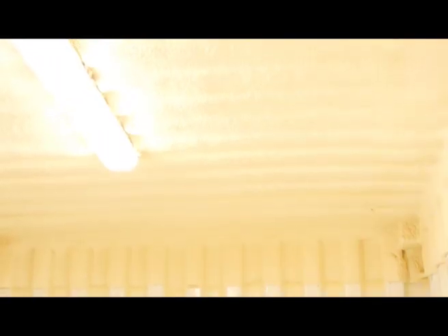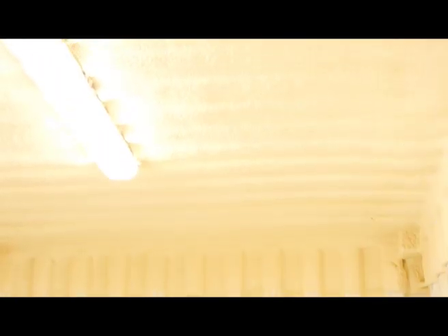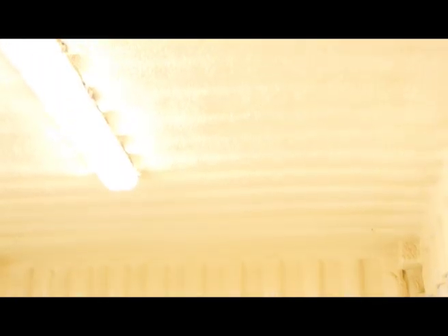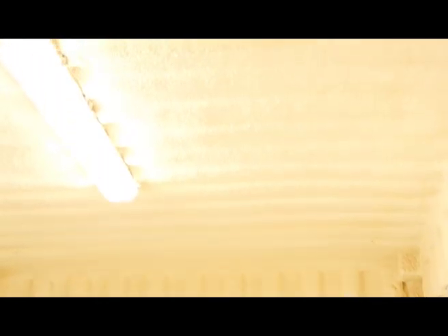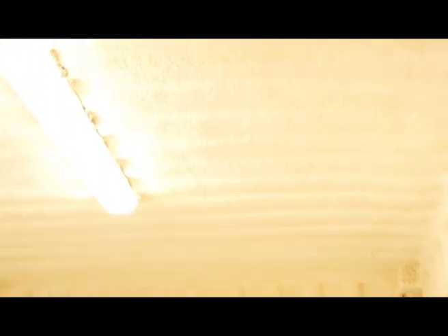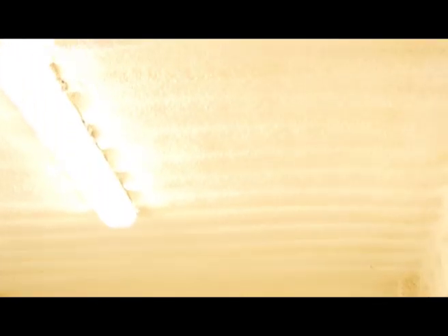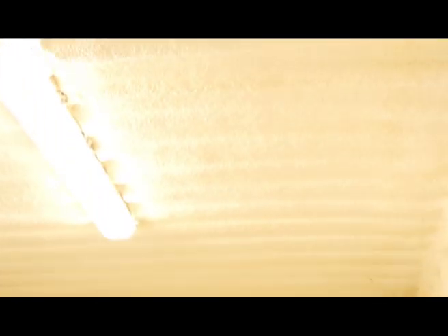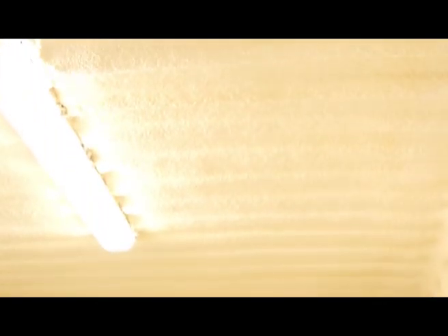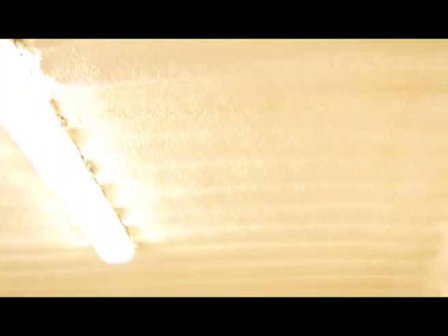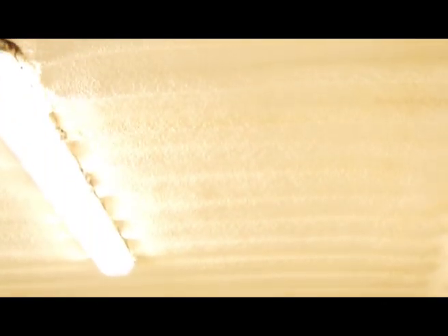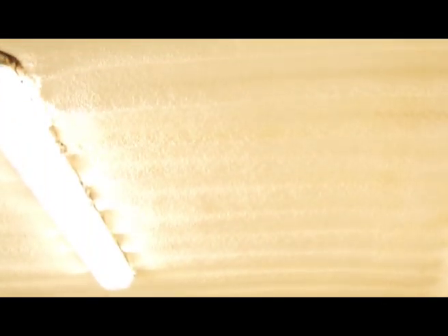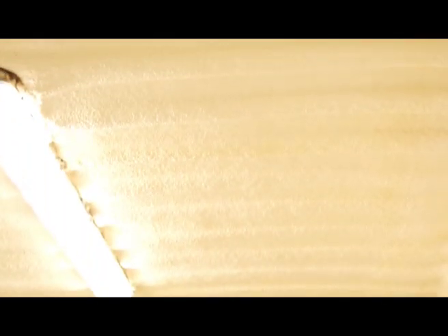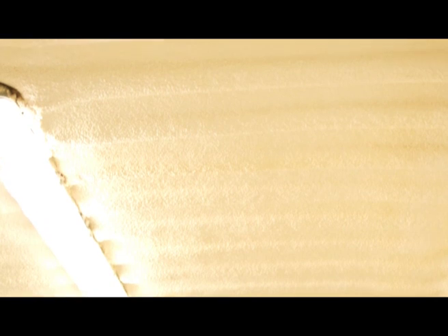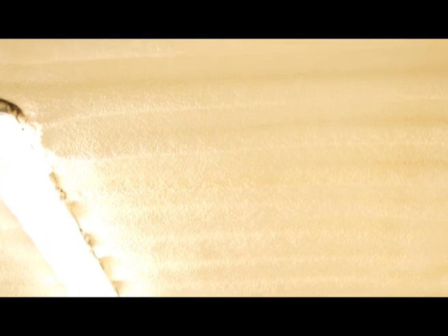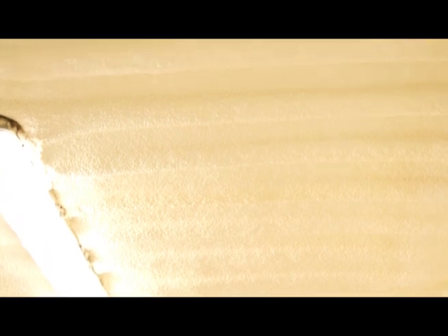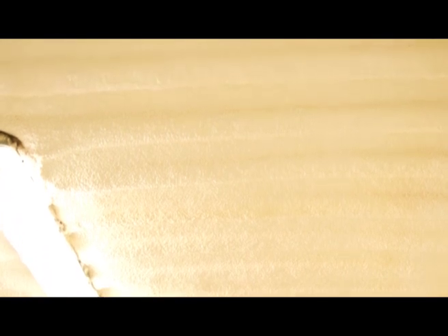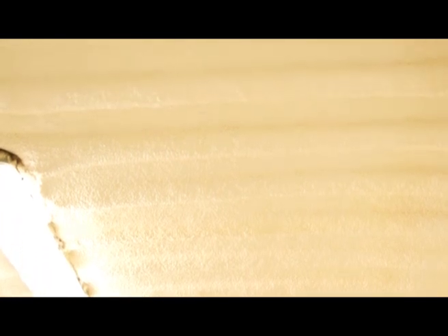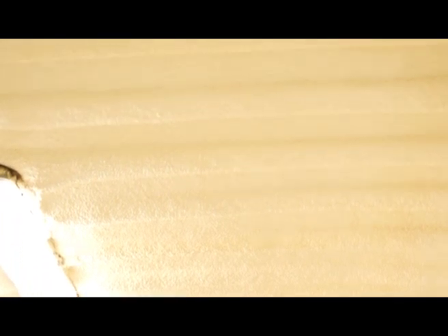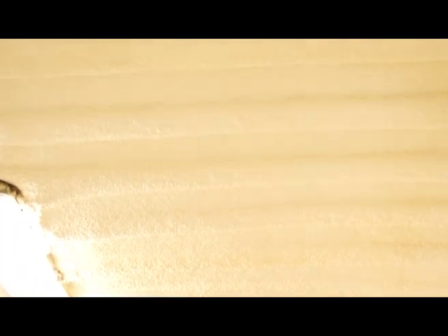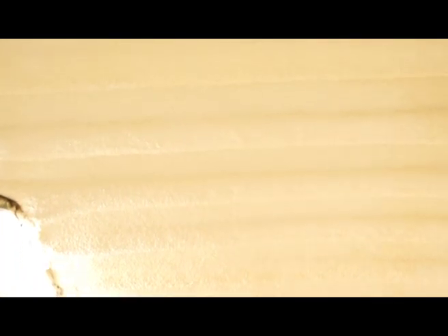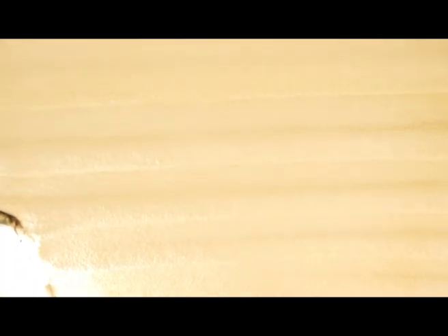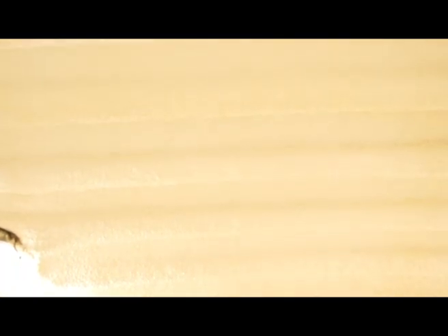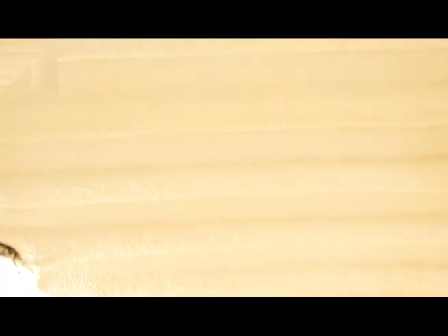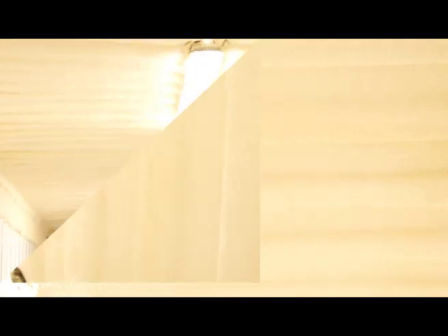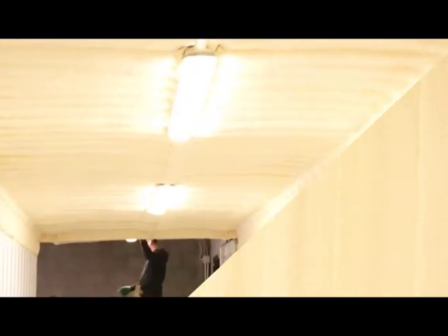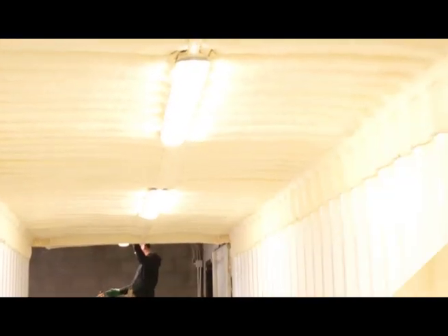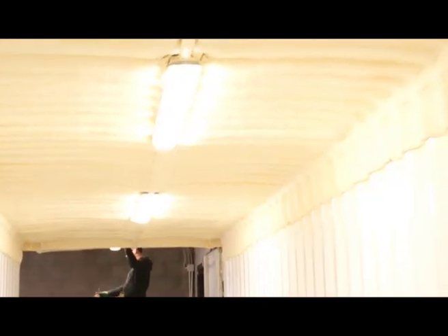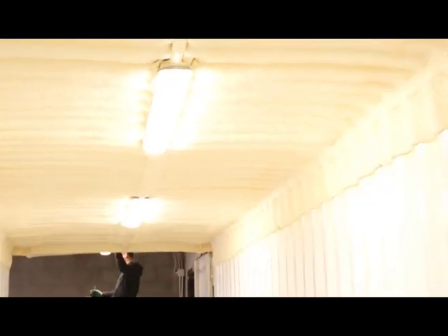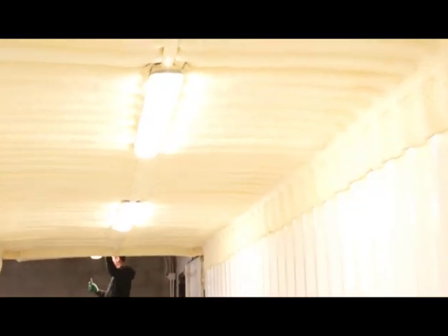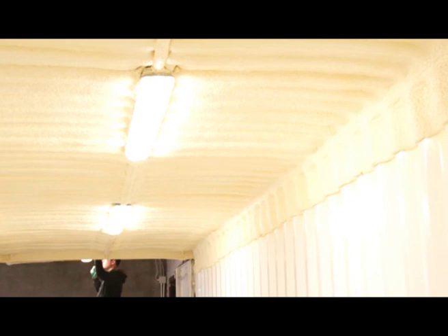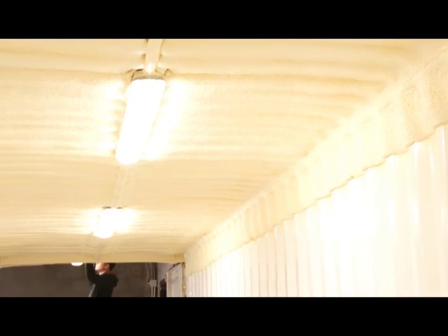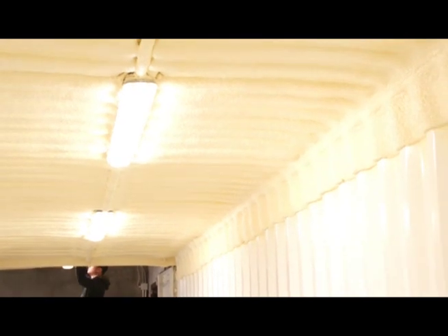The beauty about spray foam insulation means that it's a very quick system to apply. In this particular job it took us less than half a day to spray these two containers, meaning they were ready for filling and restocking the very next day.